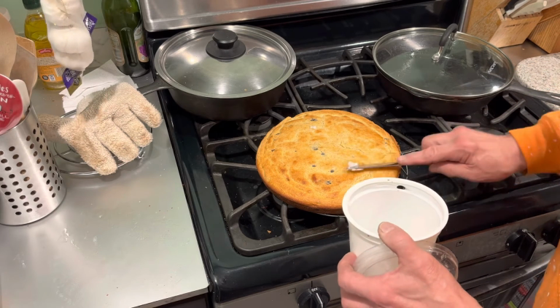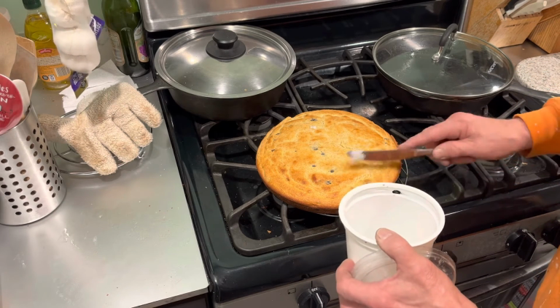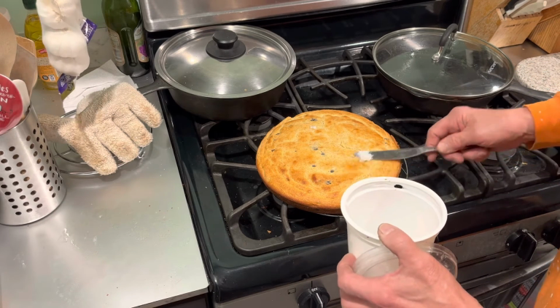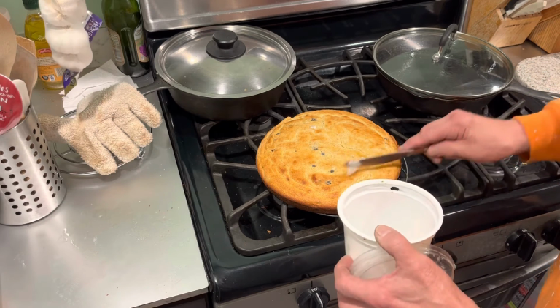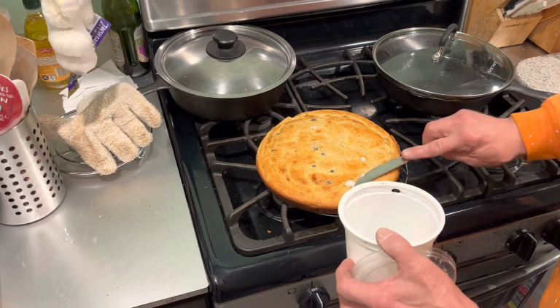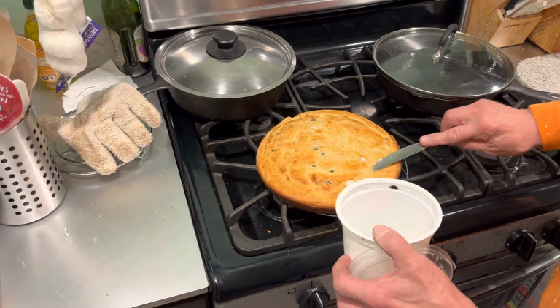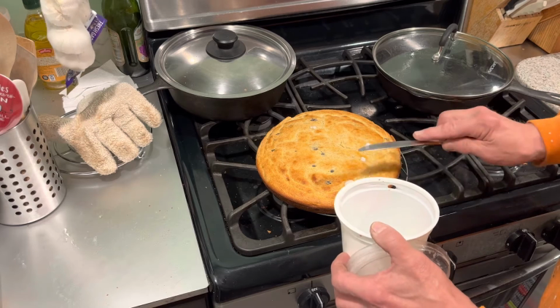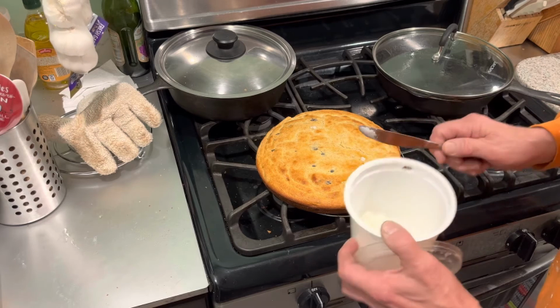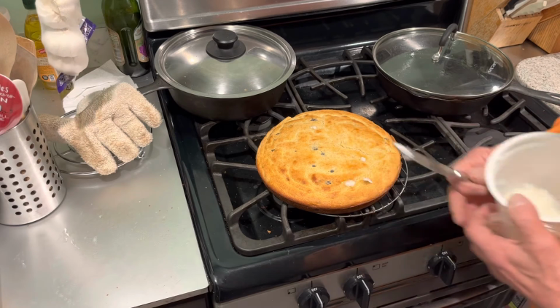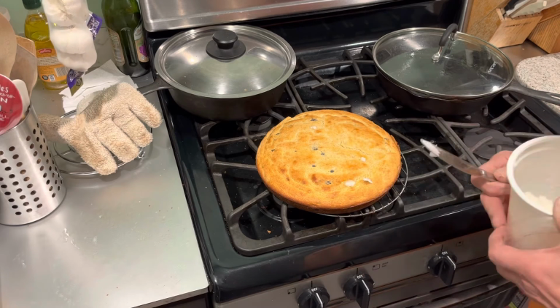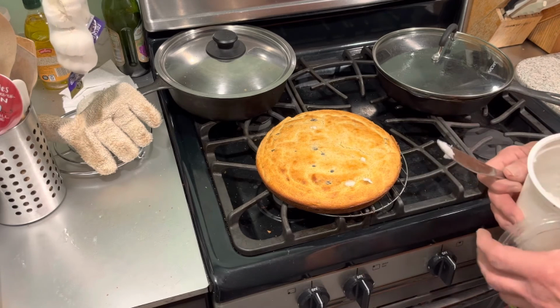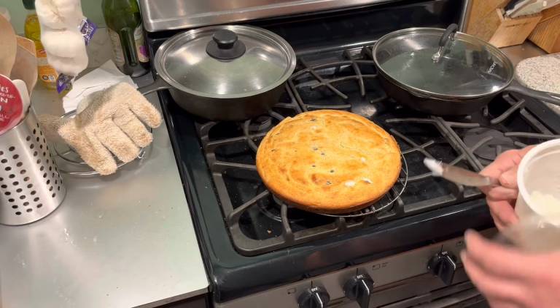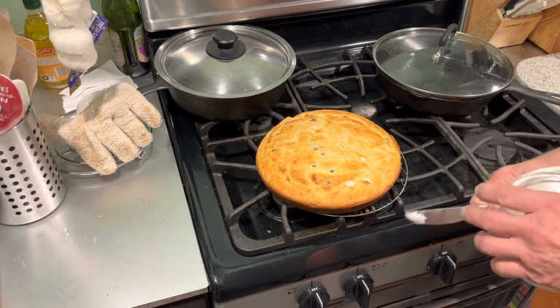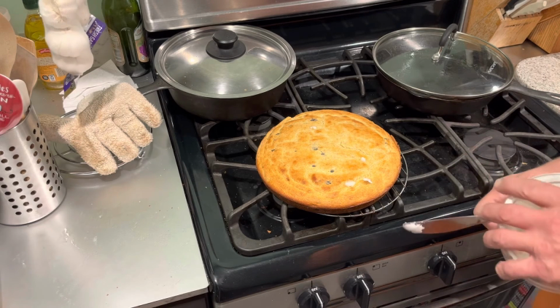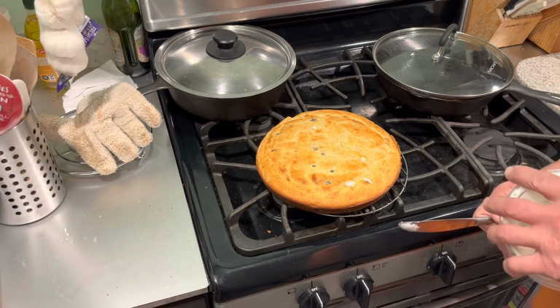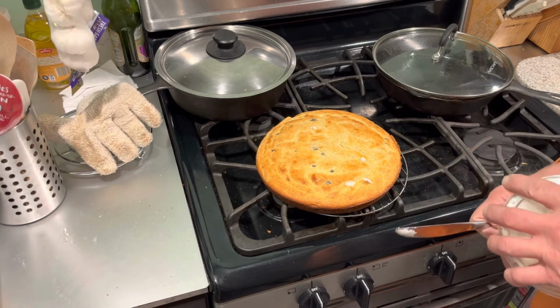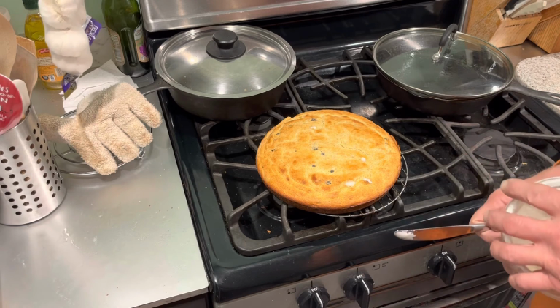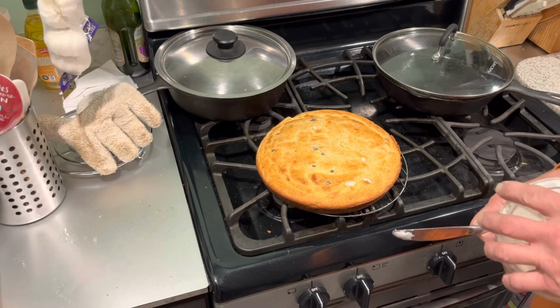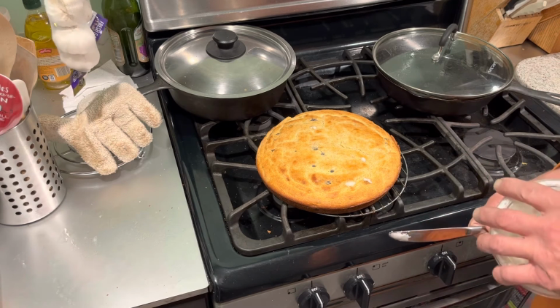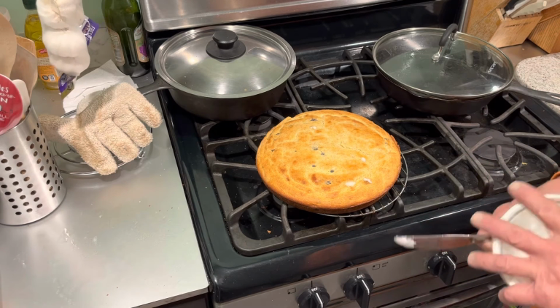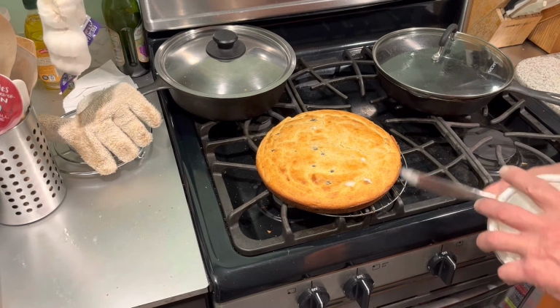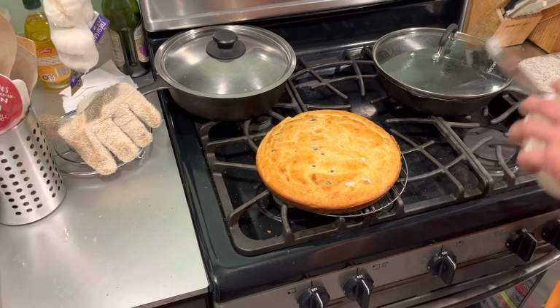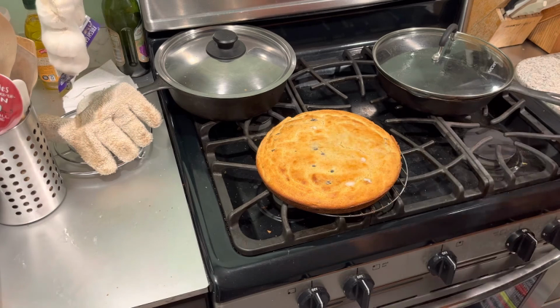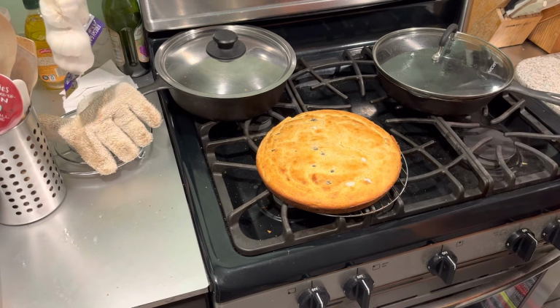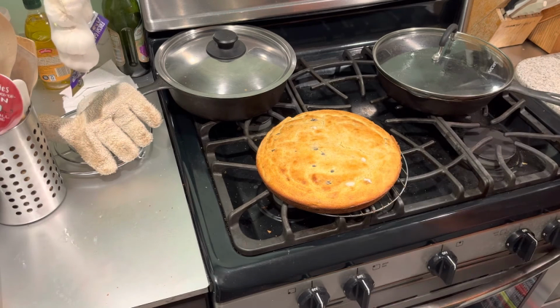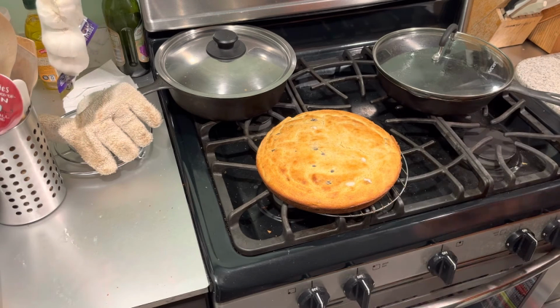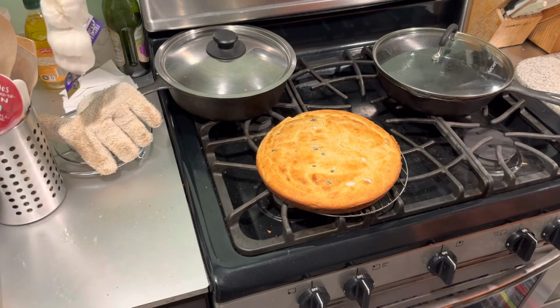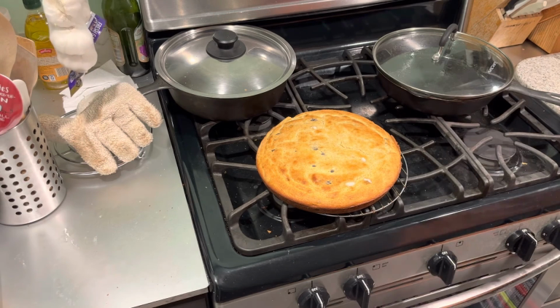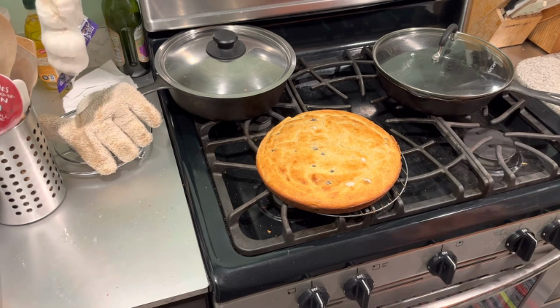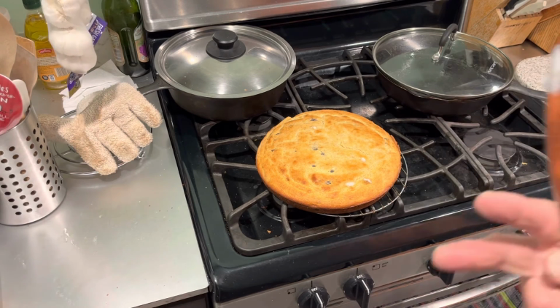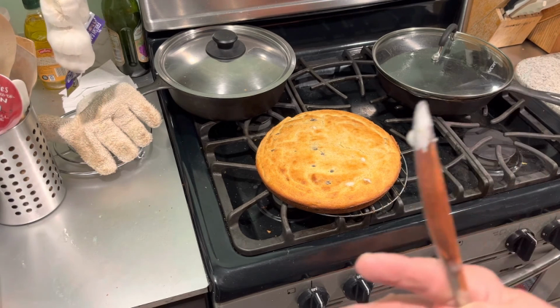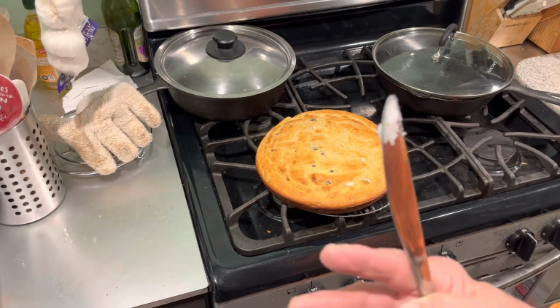We'll see how this tastes with the cinnamon and the raisins in it — this batch should be pretty different and halfway decent. God bless the tubers.